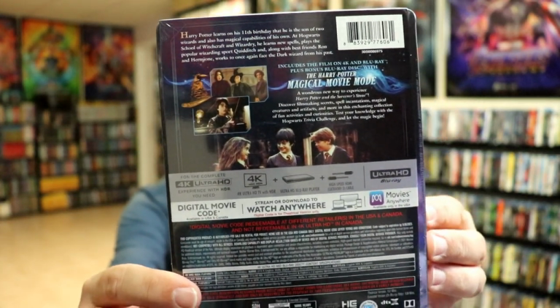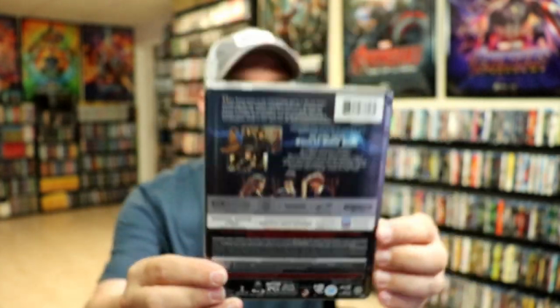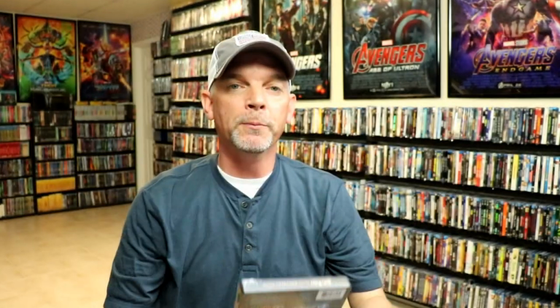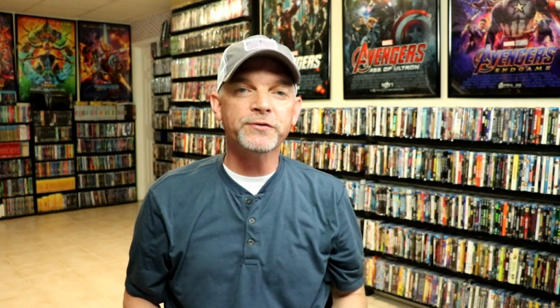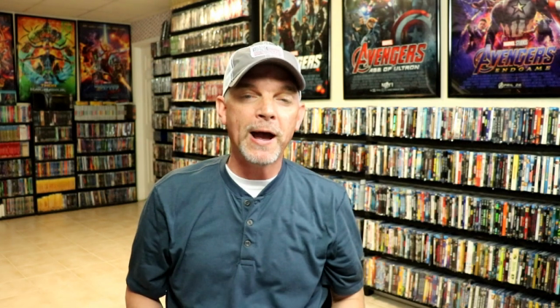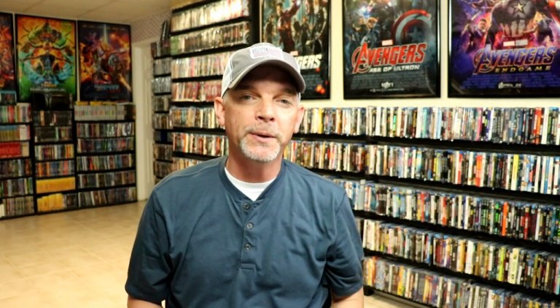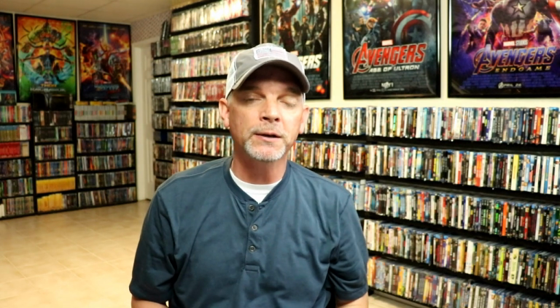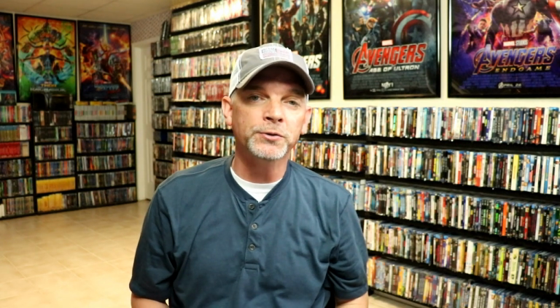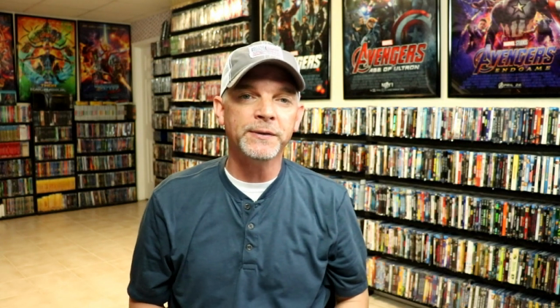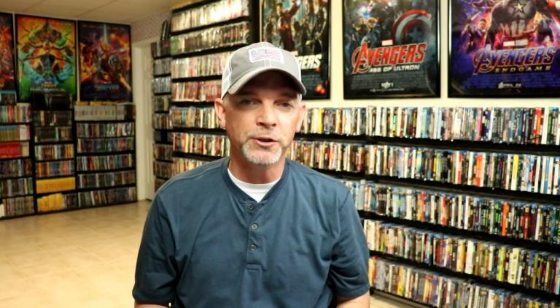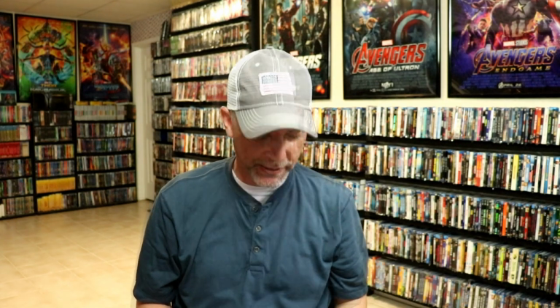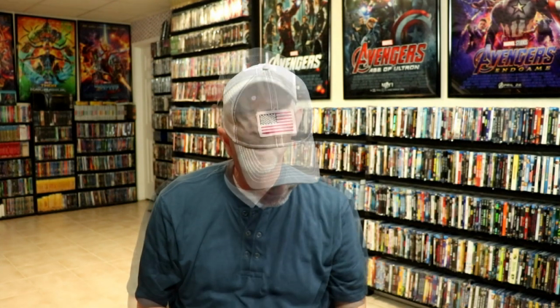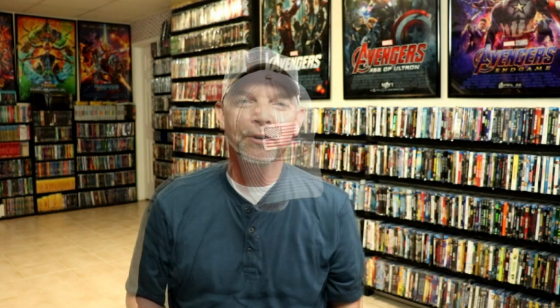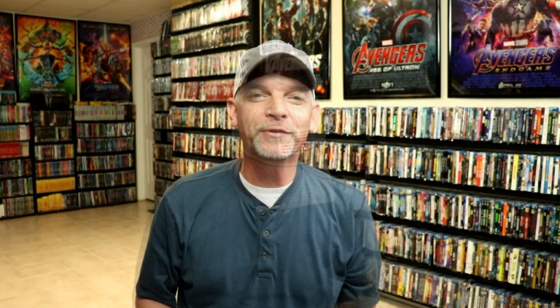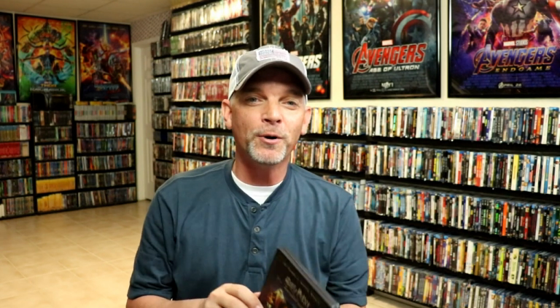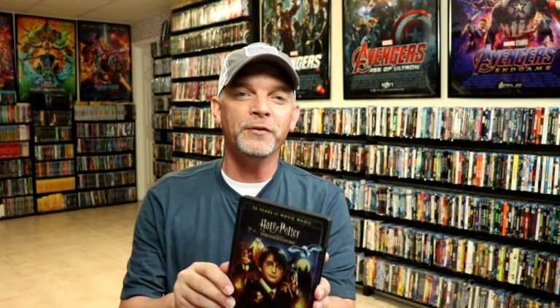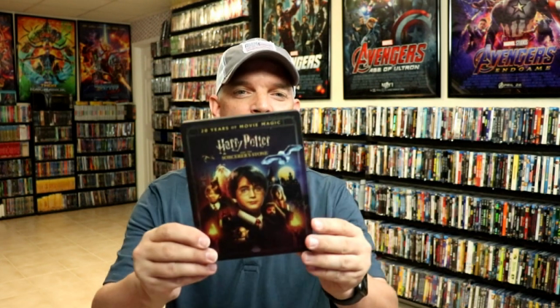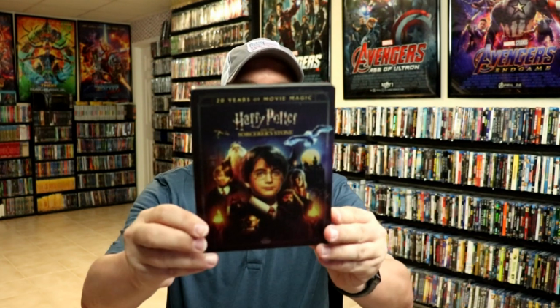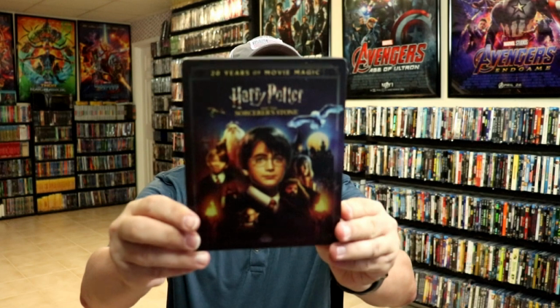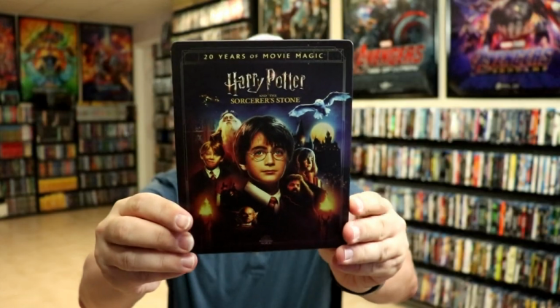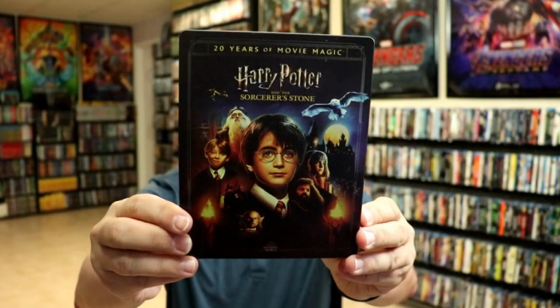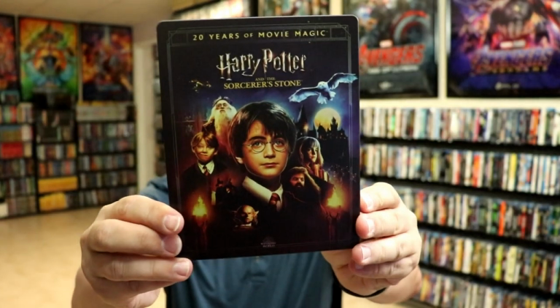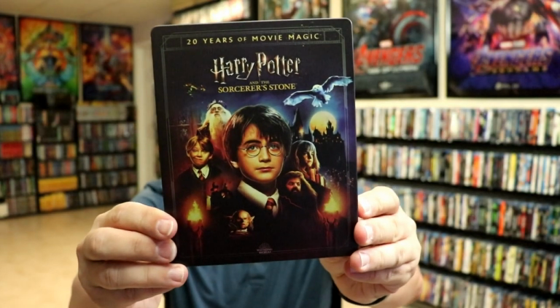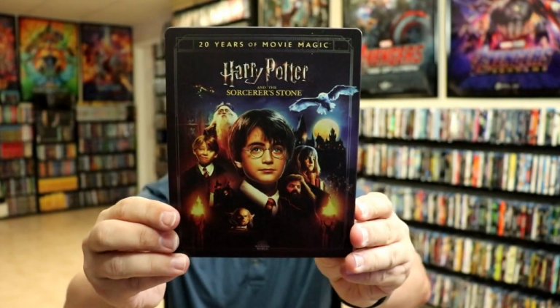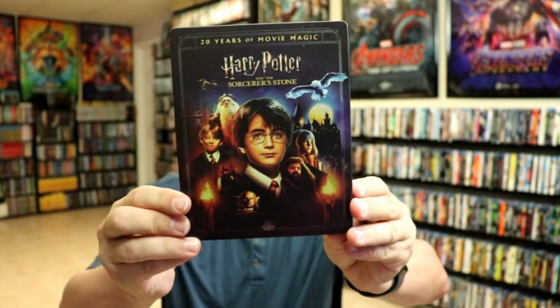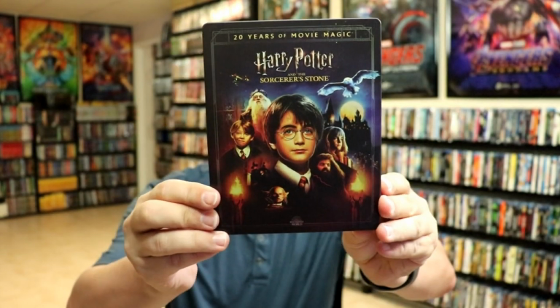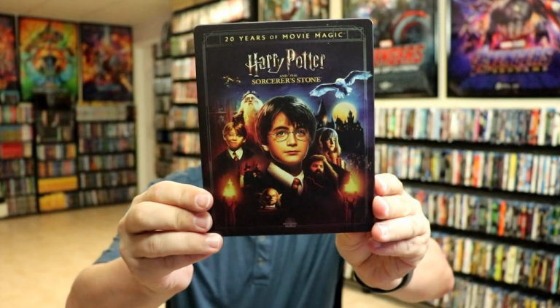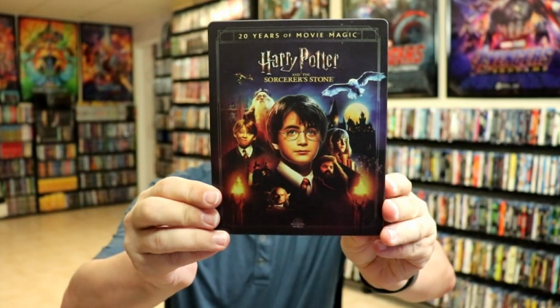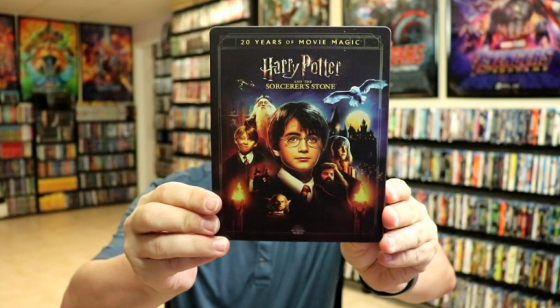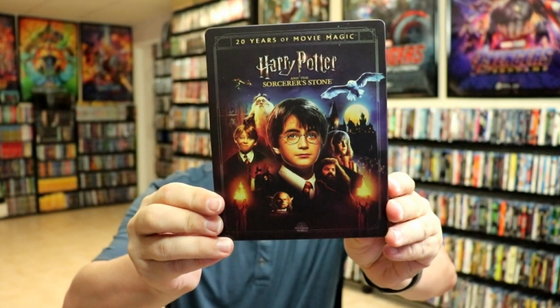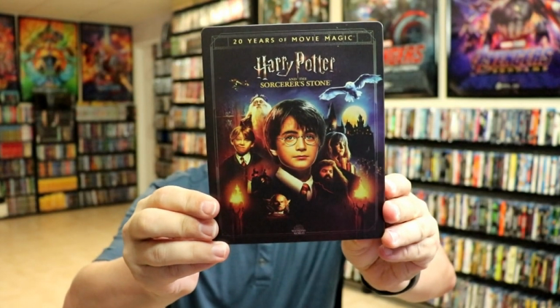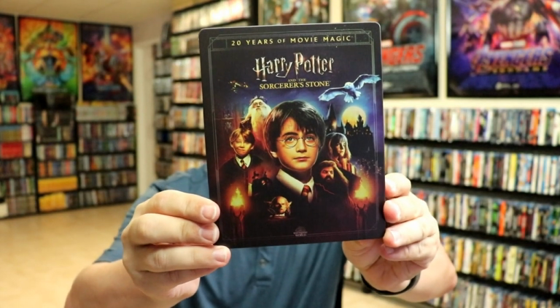I'm going to go ahead and remove this from the wrapper and we can take a closer look at this steelbook. Got the wrapper off and the J card removed. Here's the front of the steelbook. Beautiful looking artwork — I really like this.